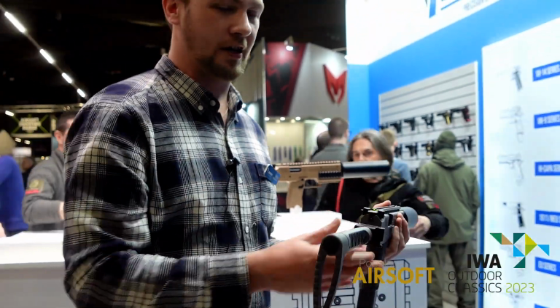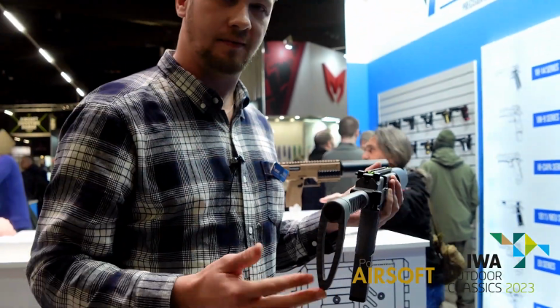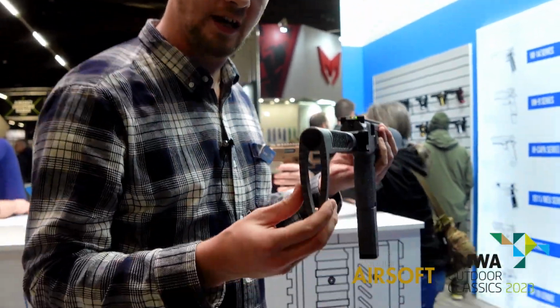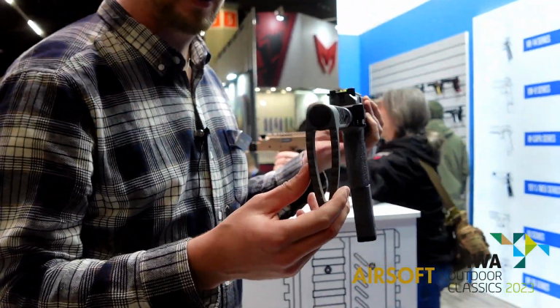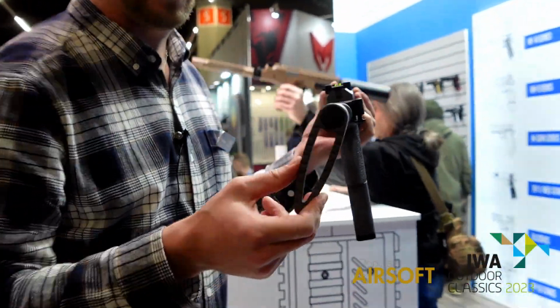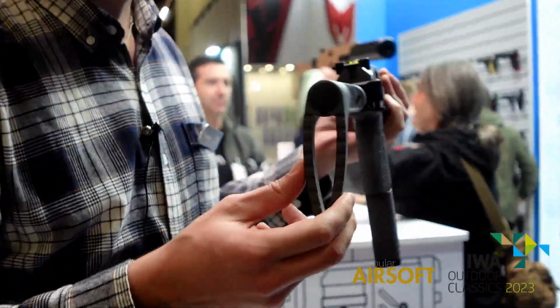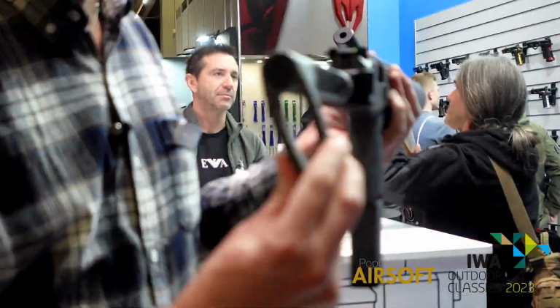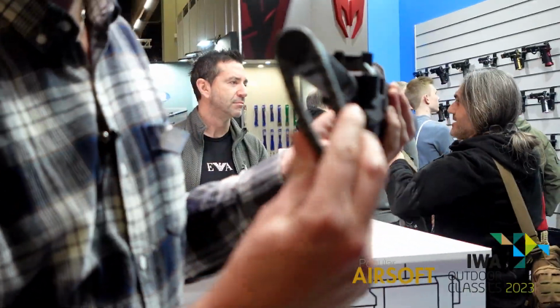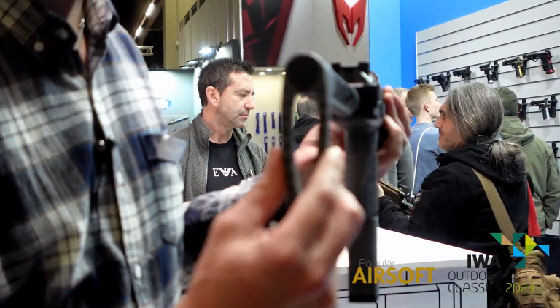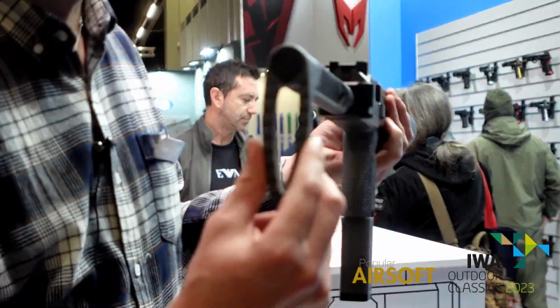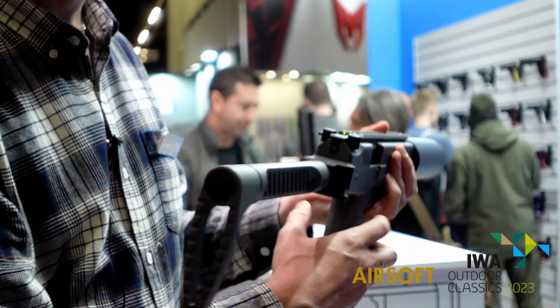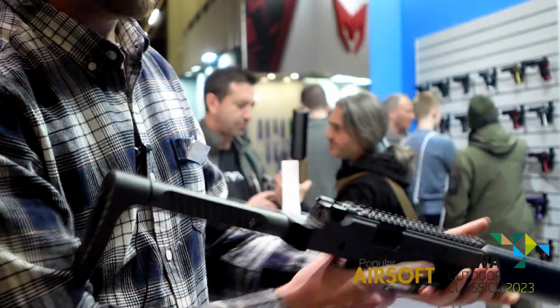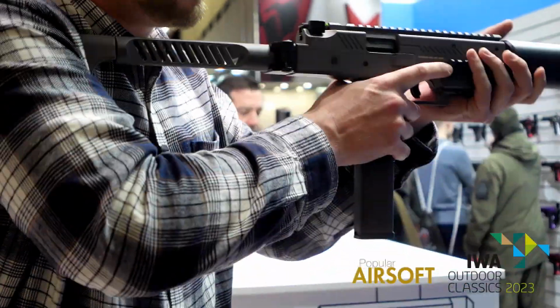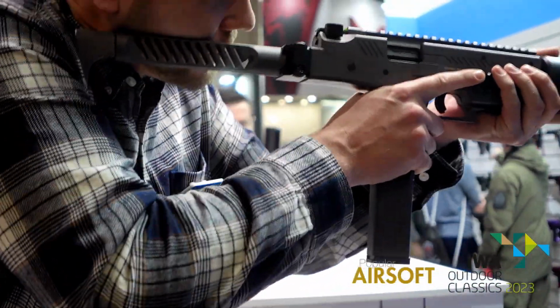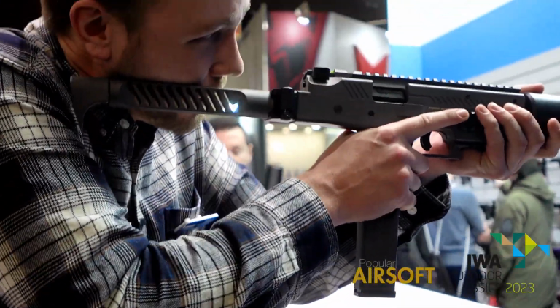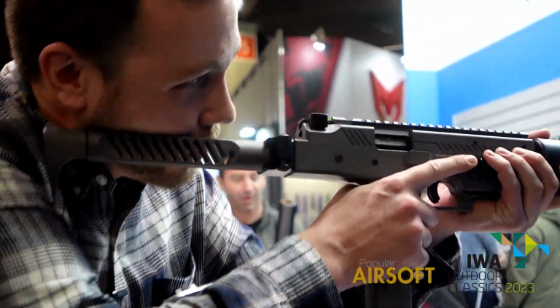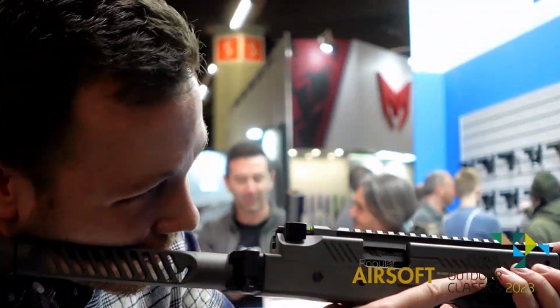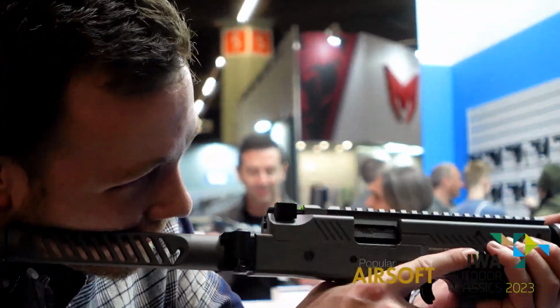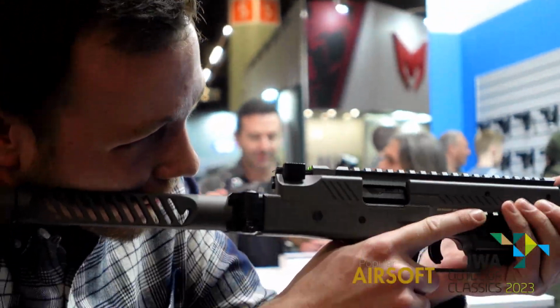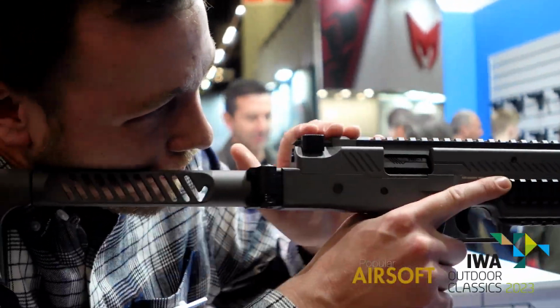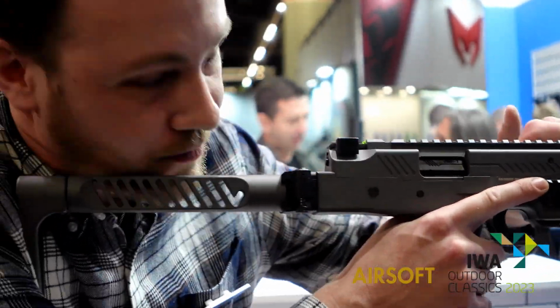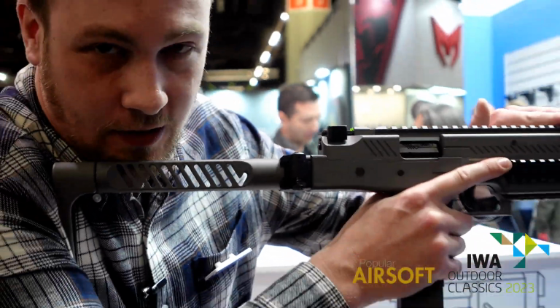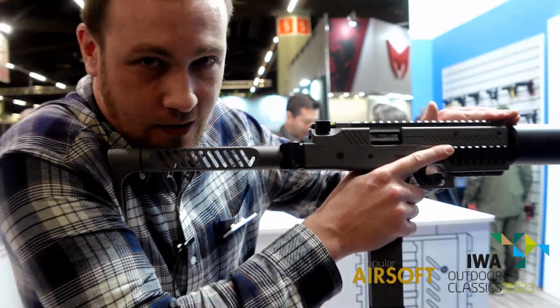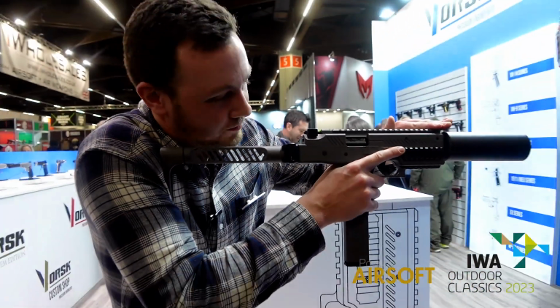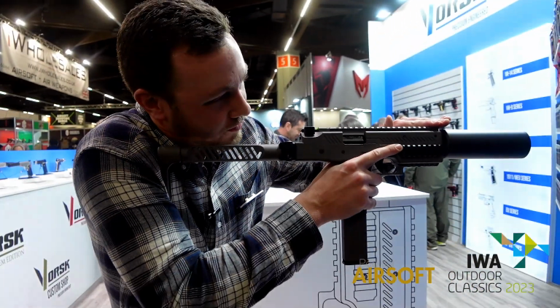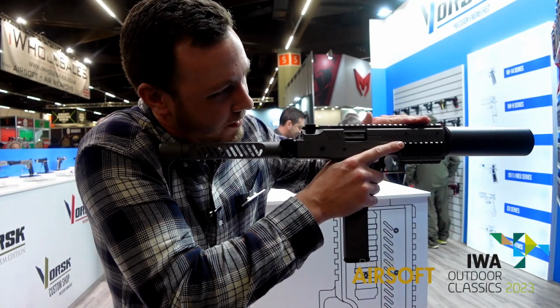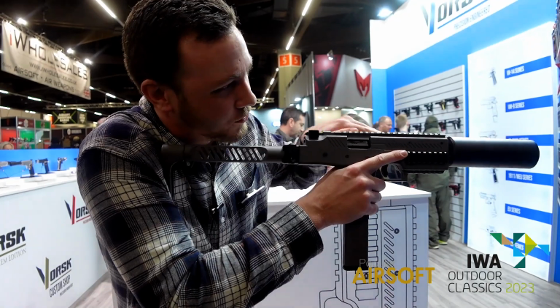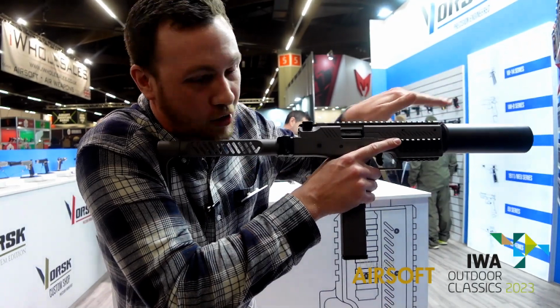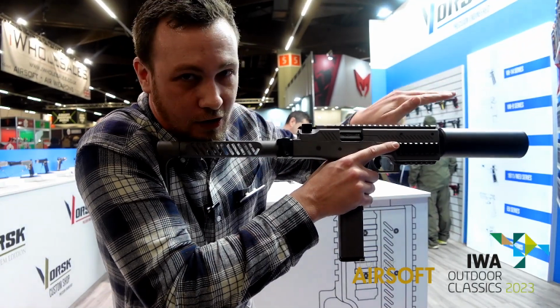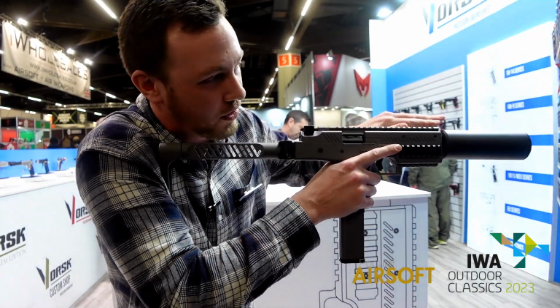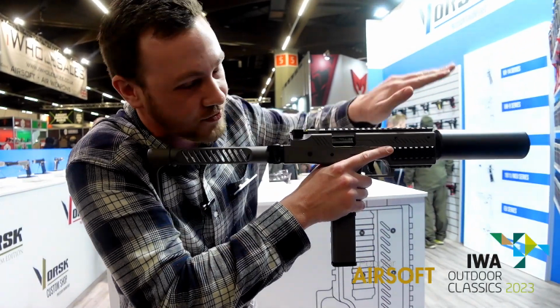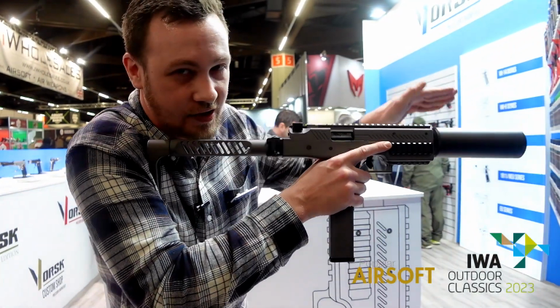Finally, at the end, we have a 15-degree tilt on the buttstock. So as you're going through your corners, you can keep the submachine gun flat and you'll stop the hop curve from going off to the sides.